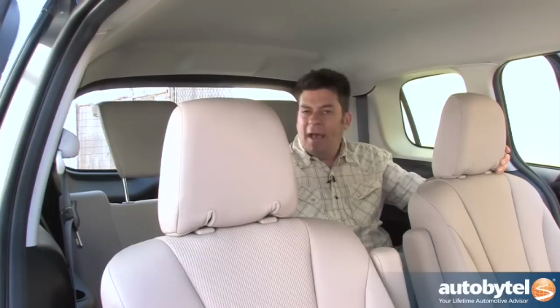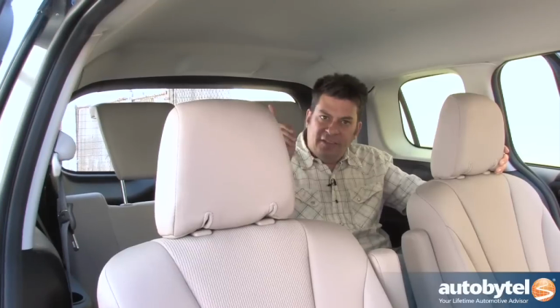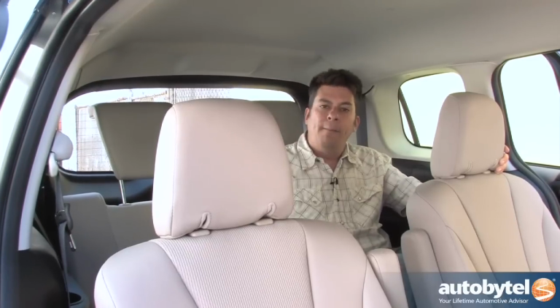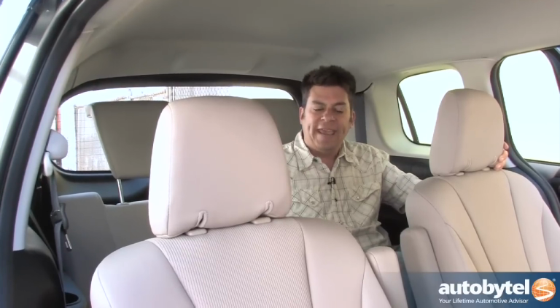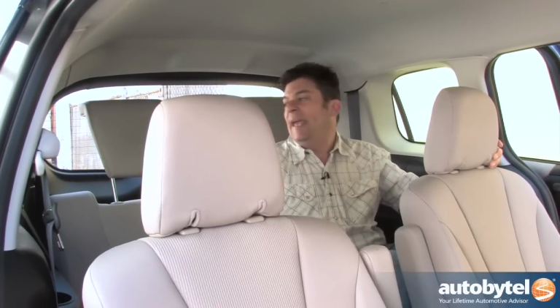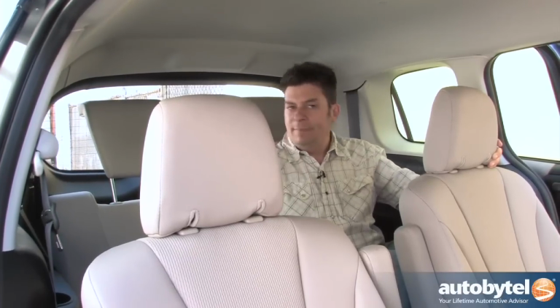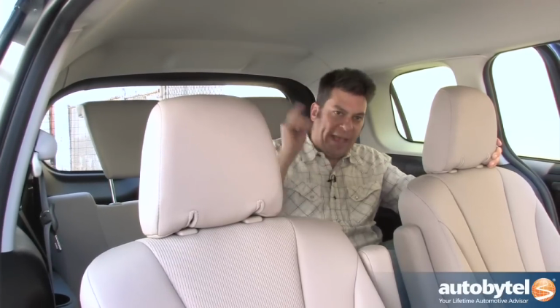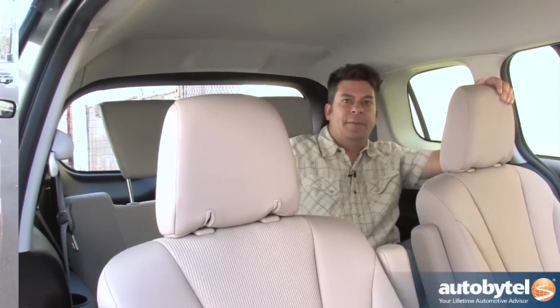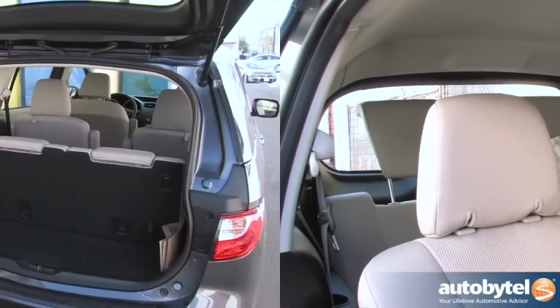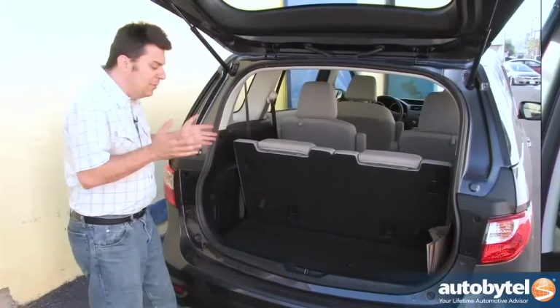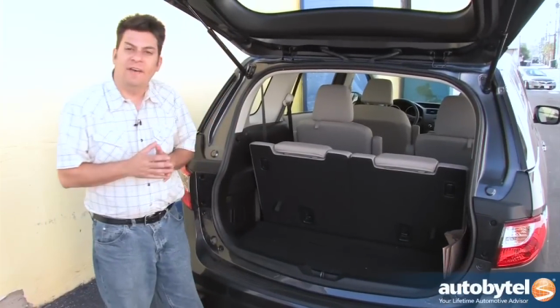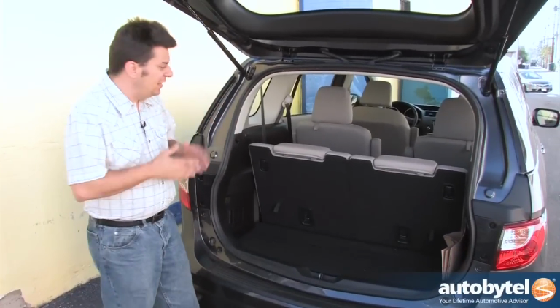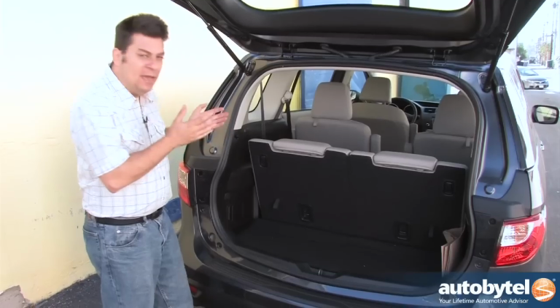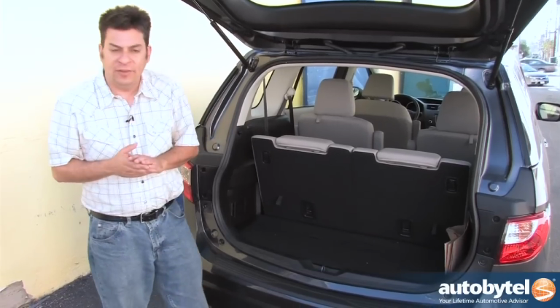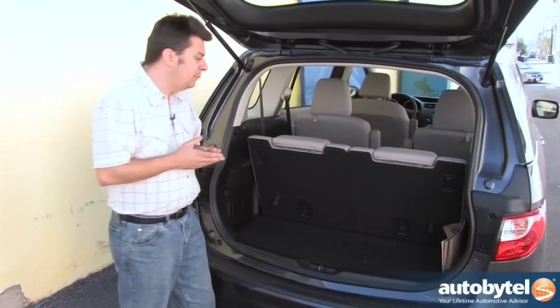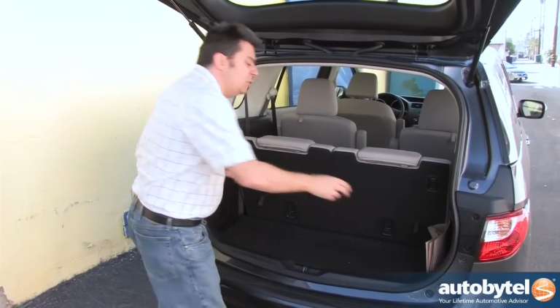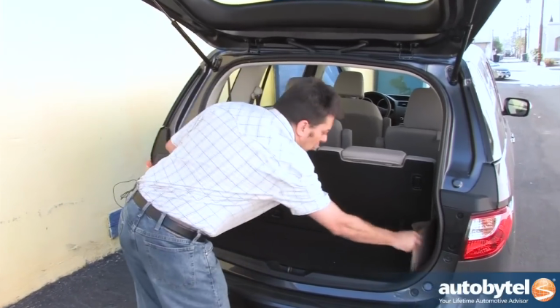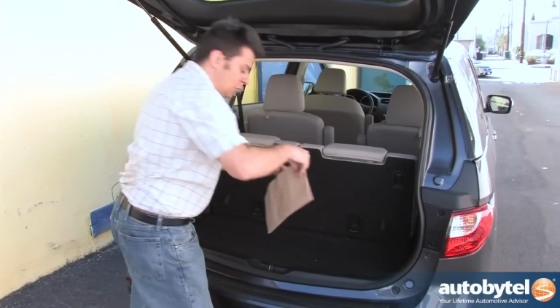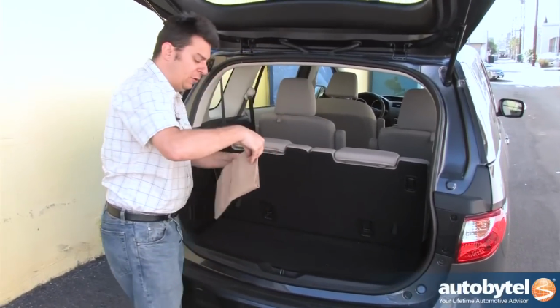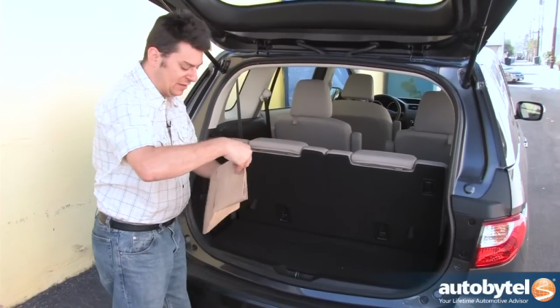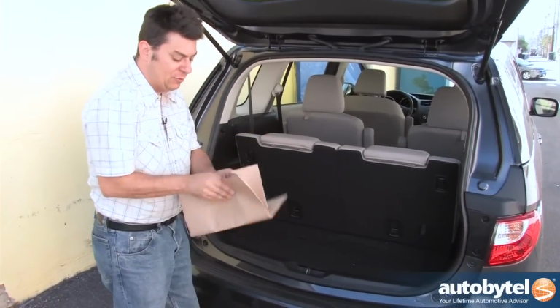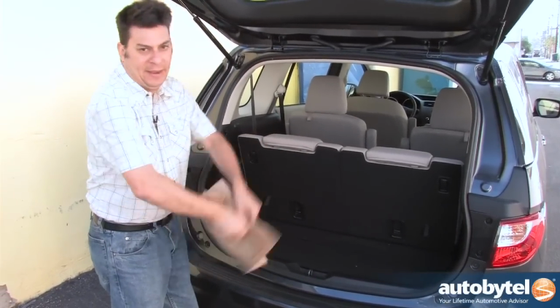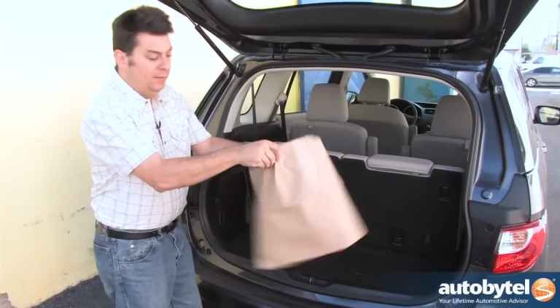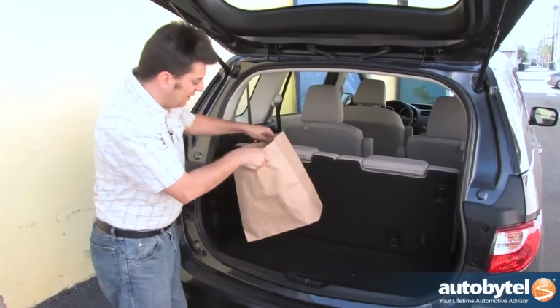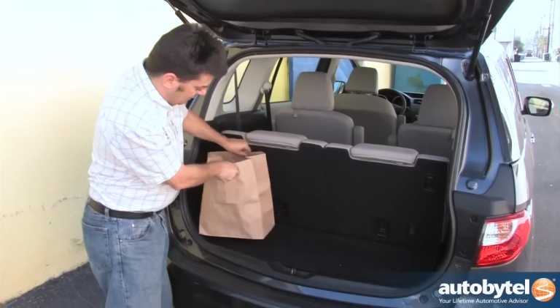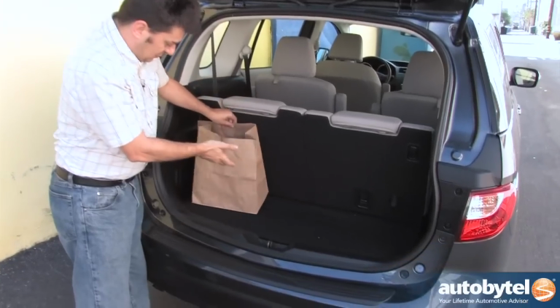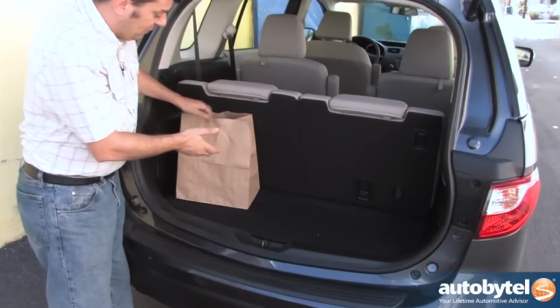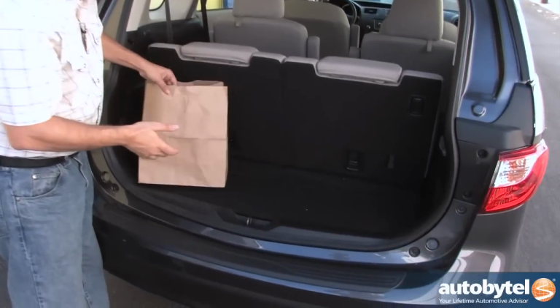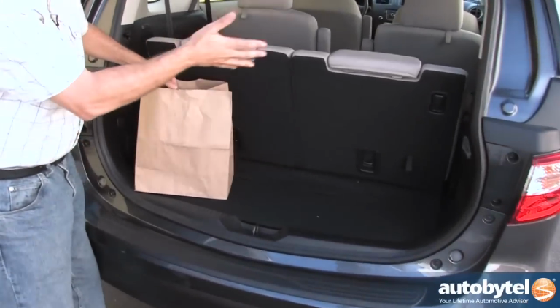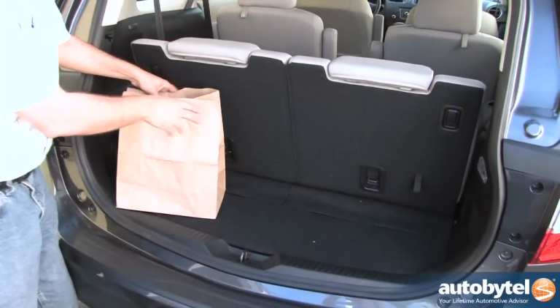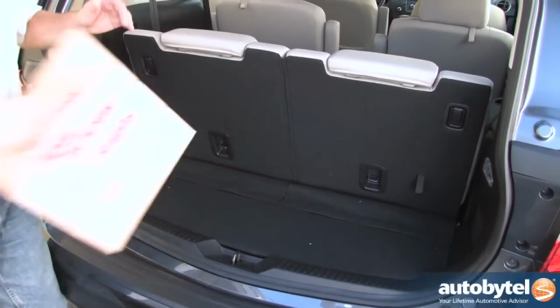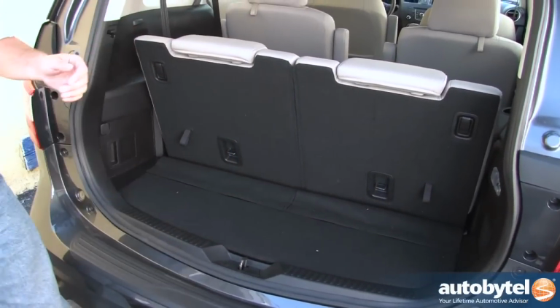But there is a problem with this layout and it's in the back. The problem with the Mazda 5 is that if you have all six seats in place you have almost no cargo room, as I can demonstrate with my handy-dandy grocery bag. Room for a few groceries and that's about it.